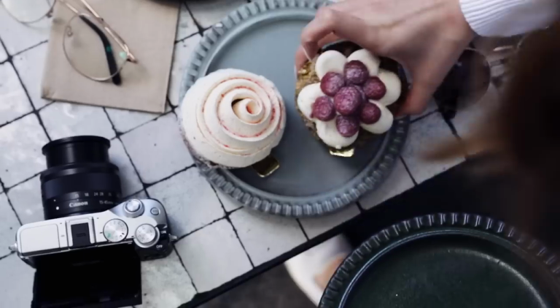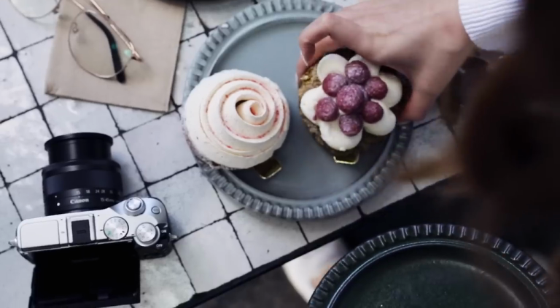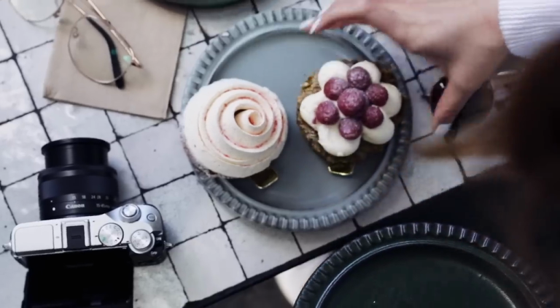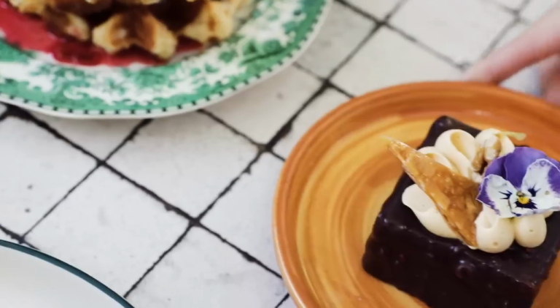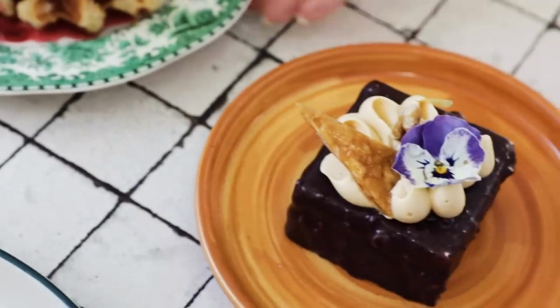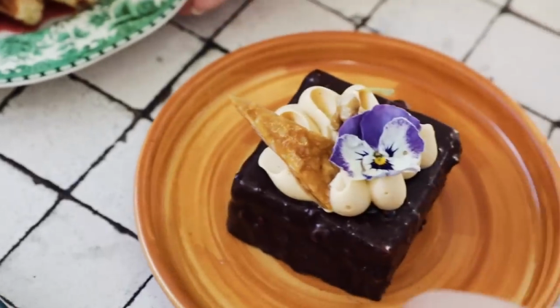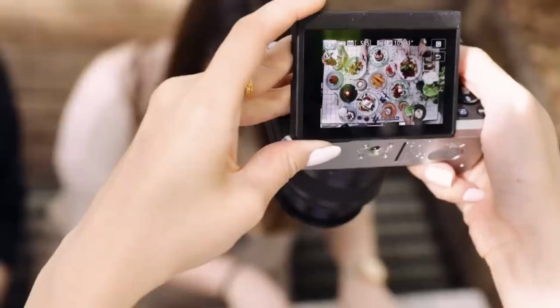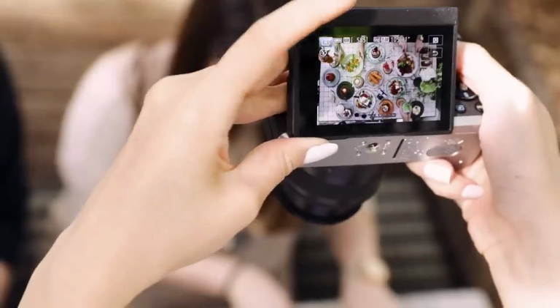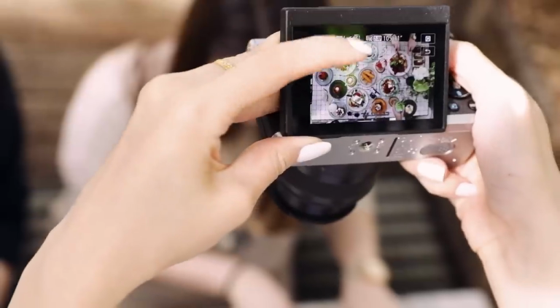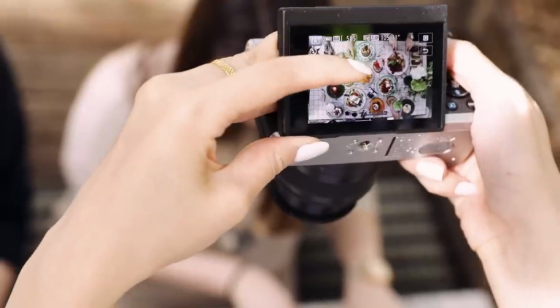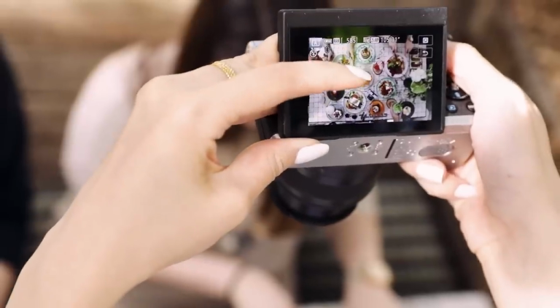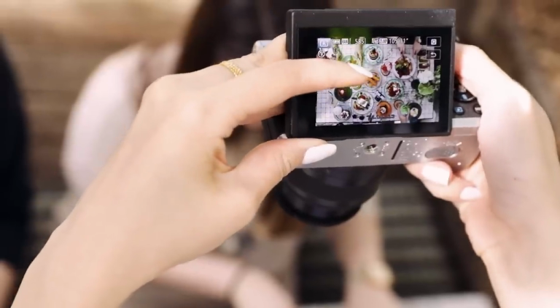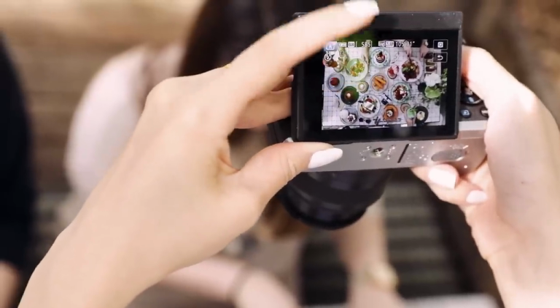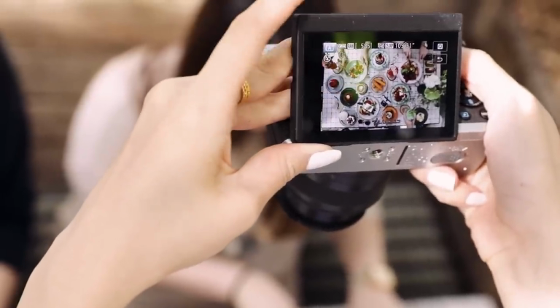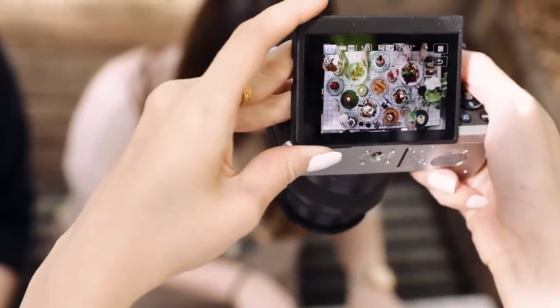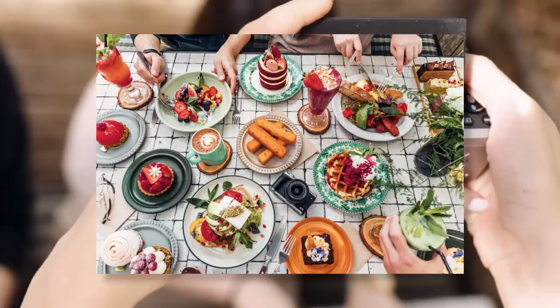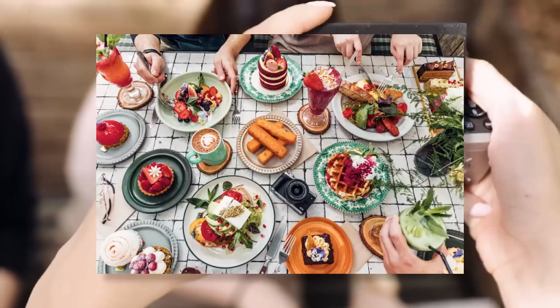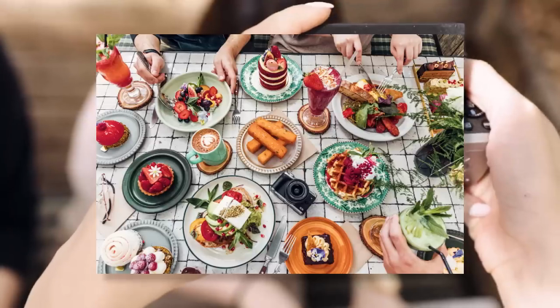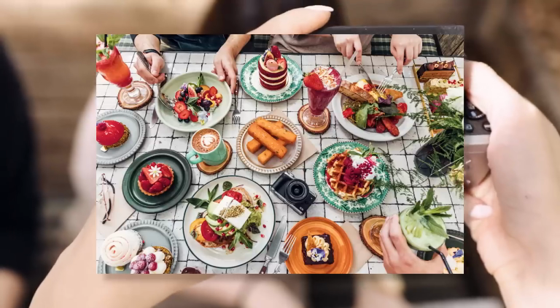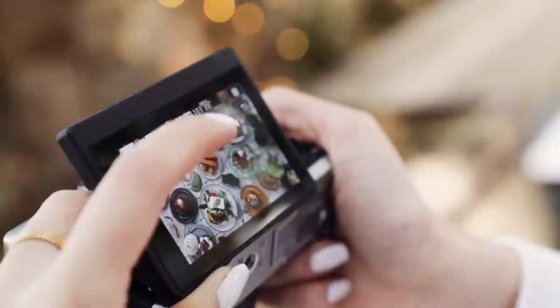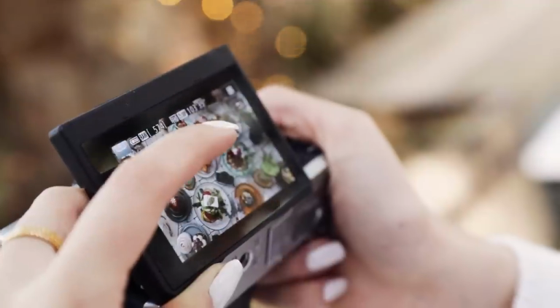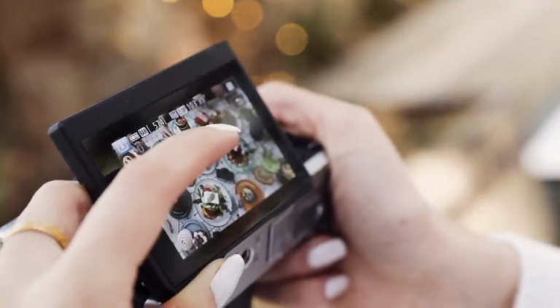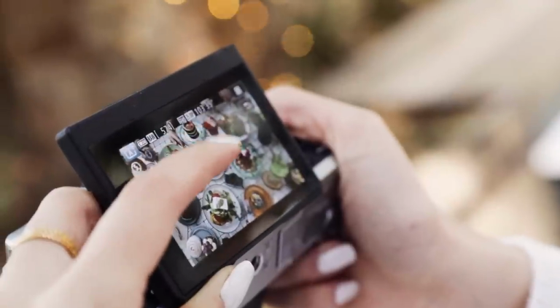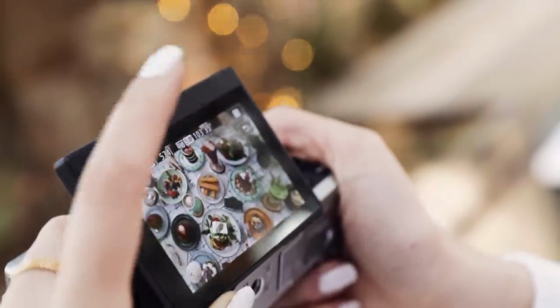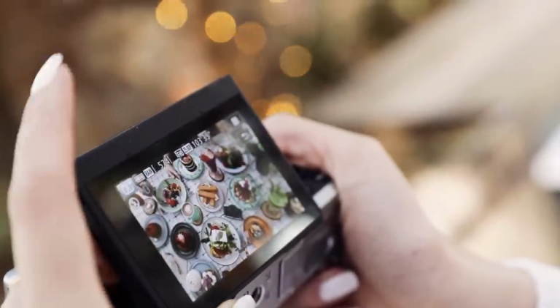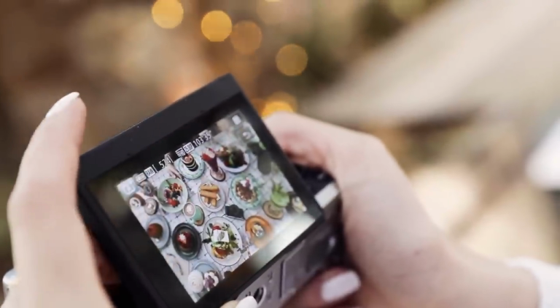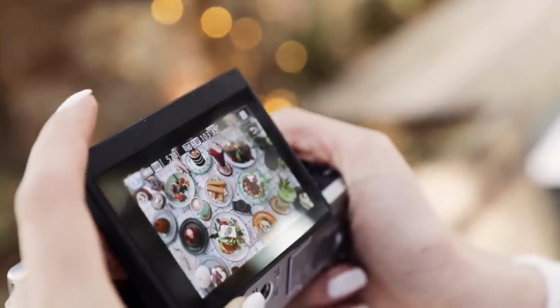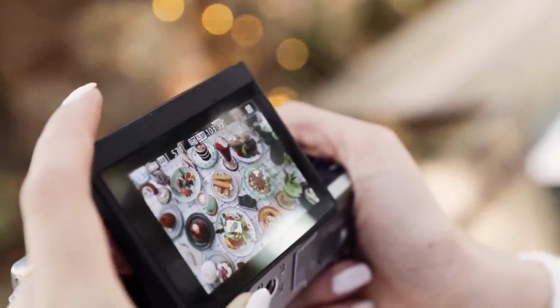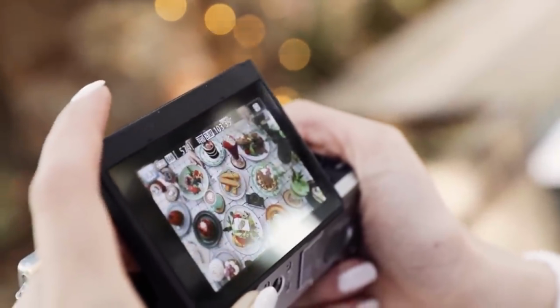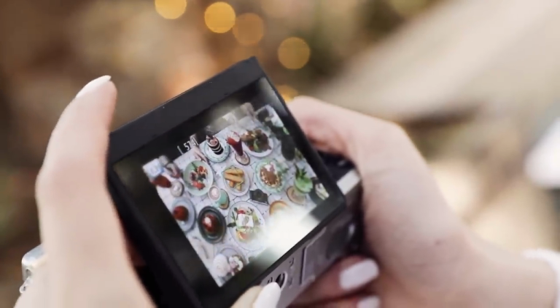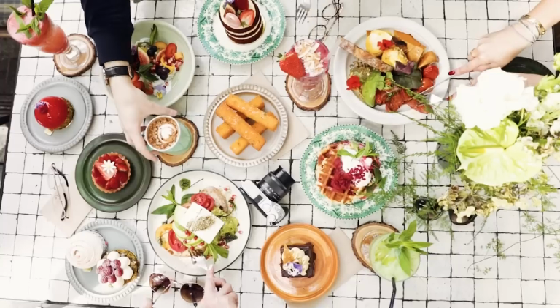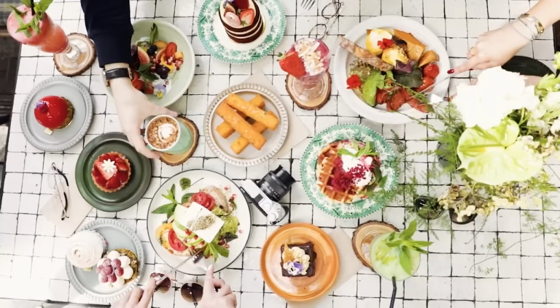Now that everything's arranged, you can get your friends to be hand models and you can take the photo. This flip touchscreen makes it so much easier to focus and take a photo of the flatlay.